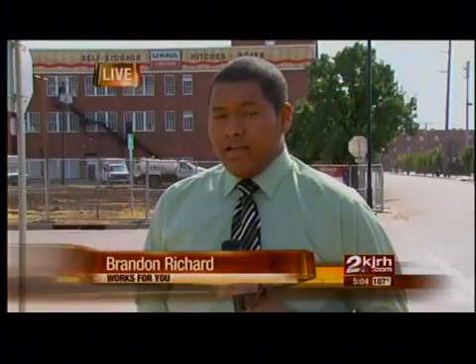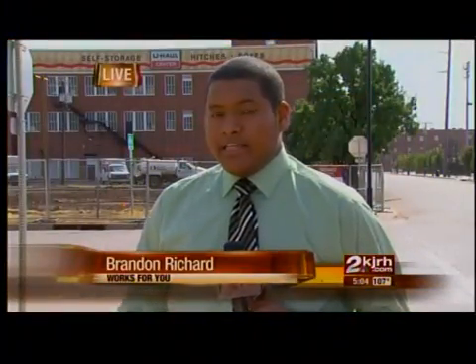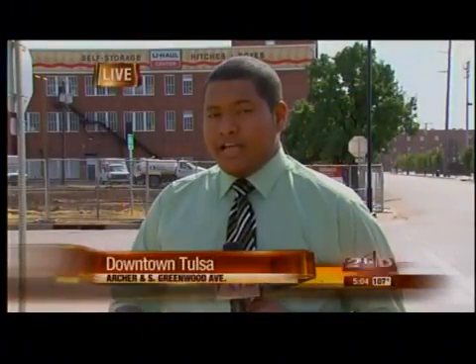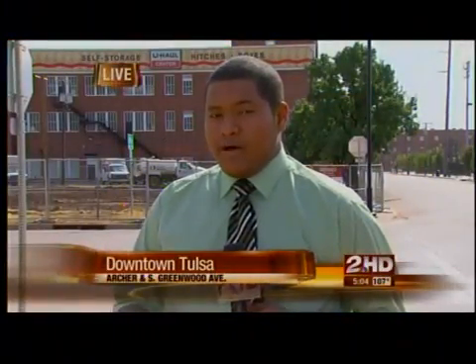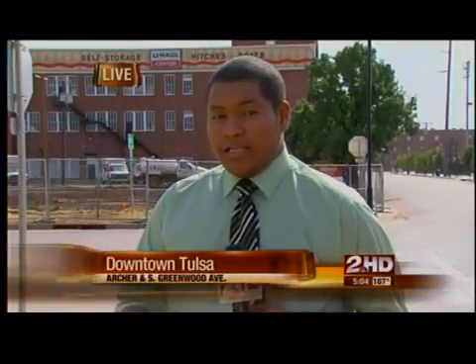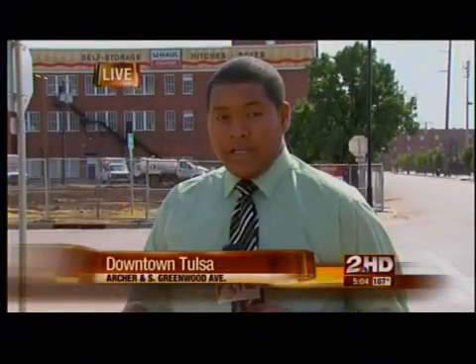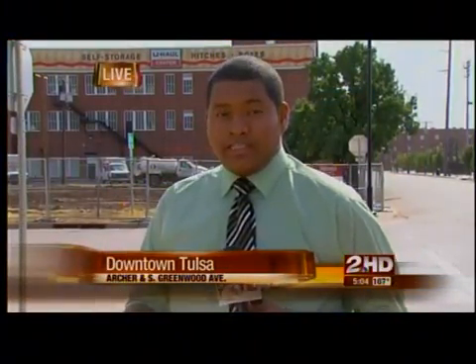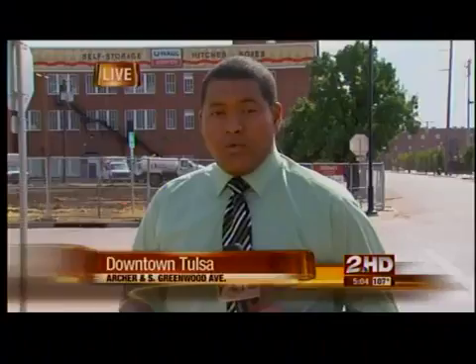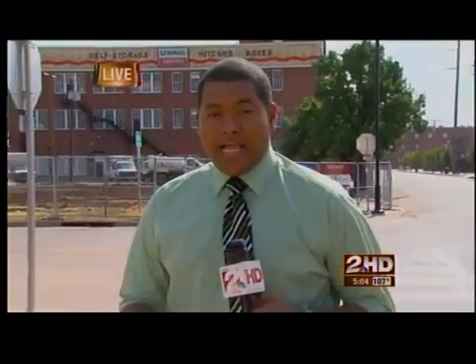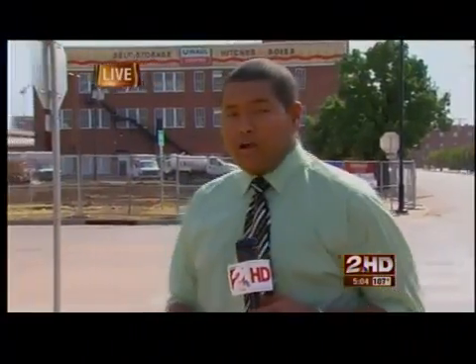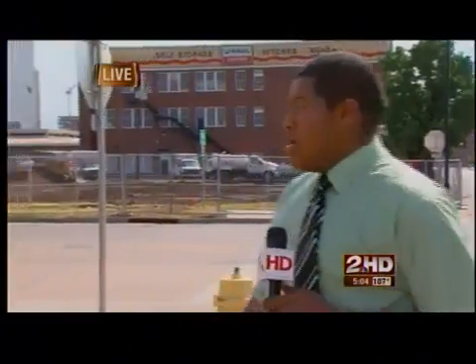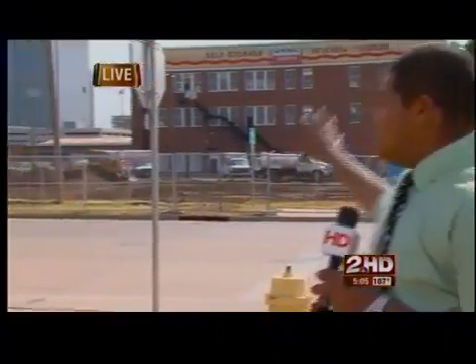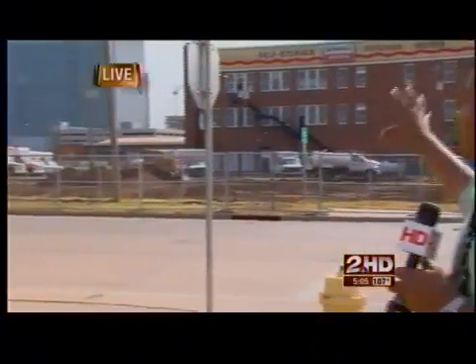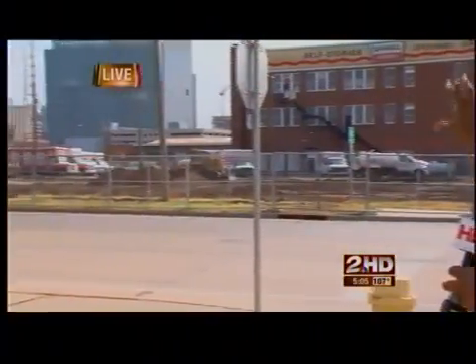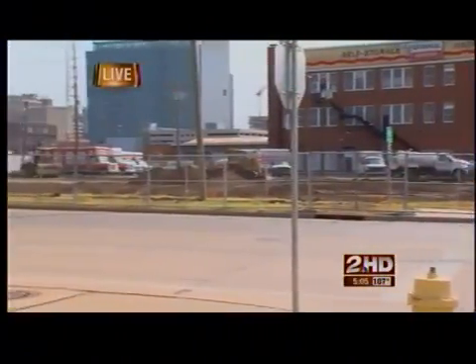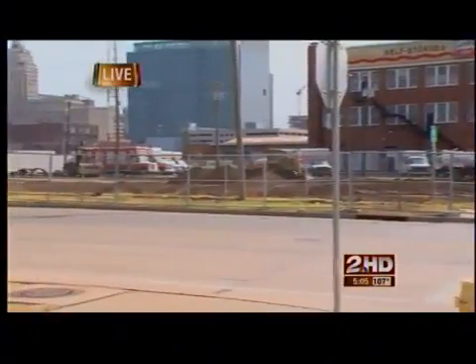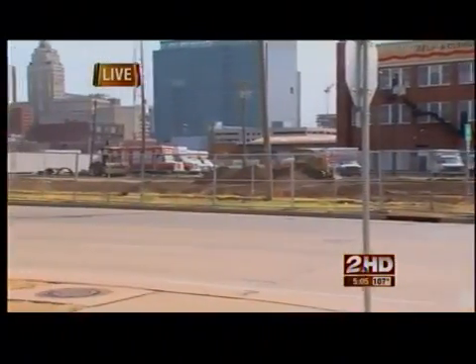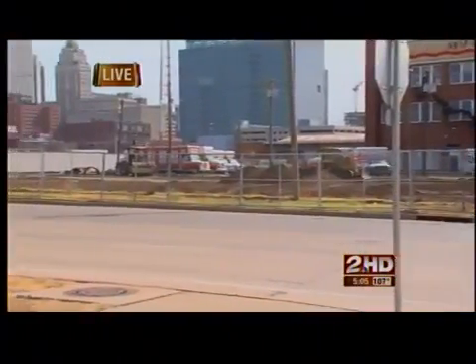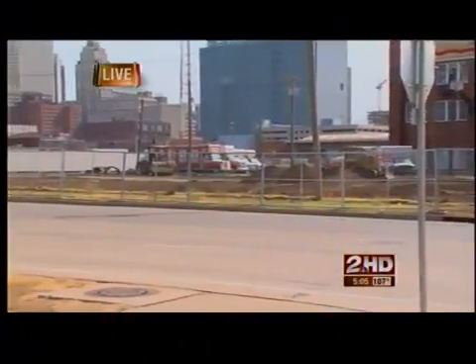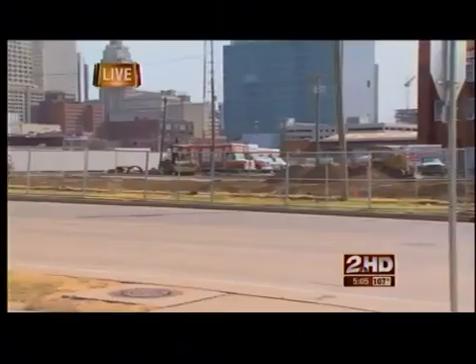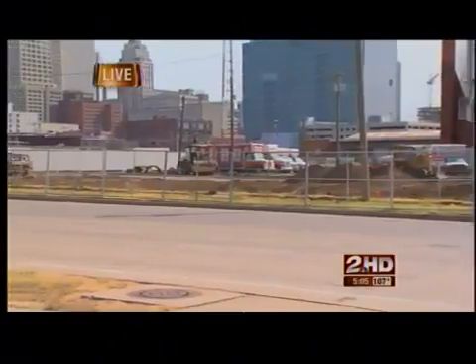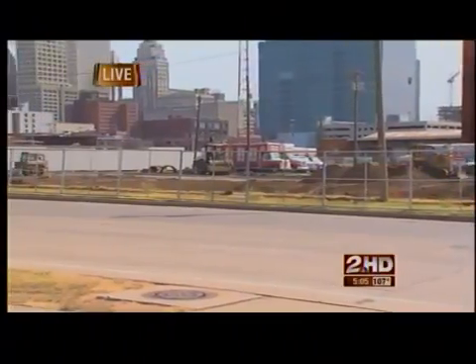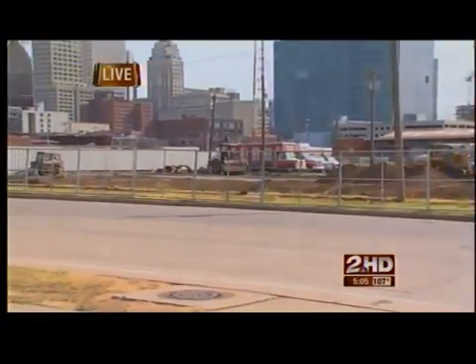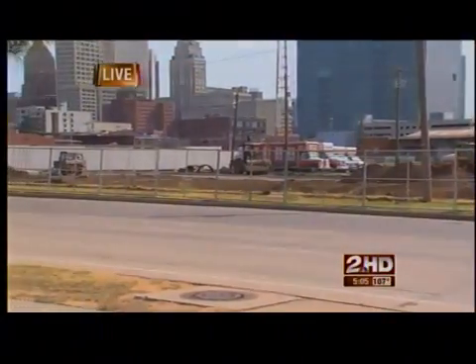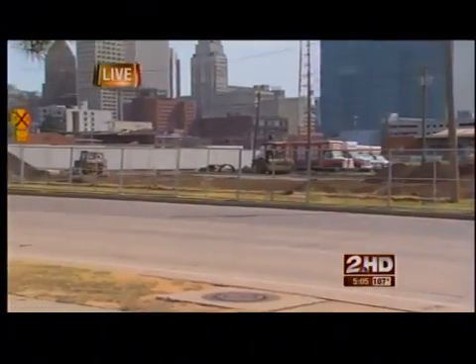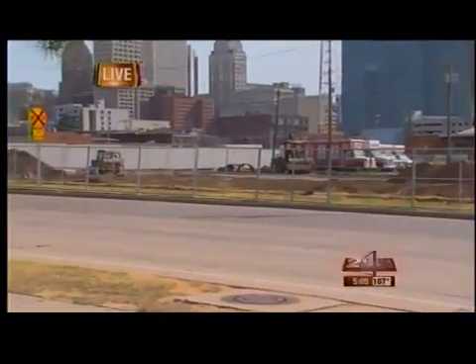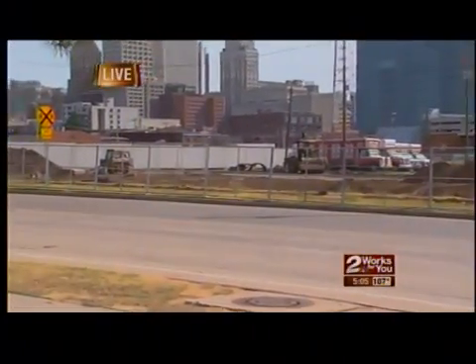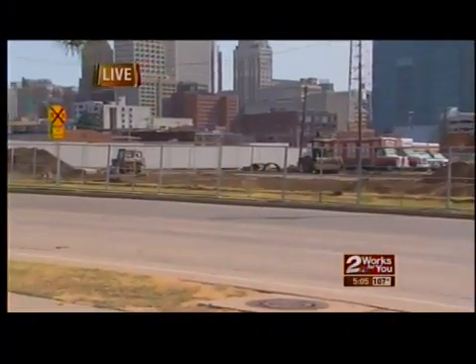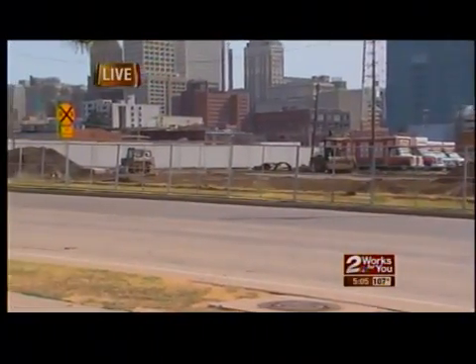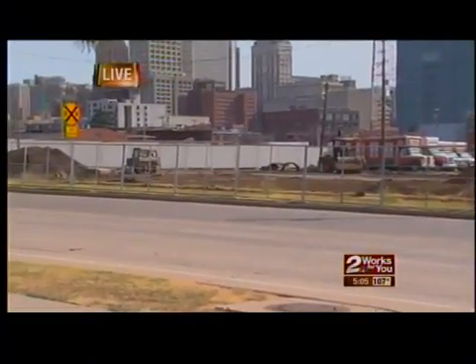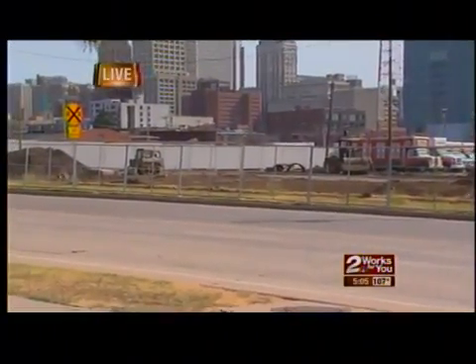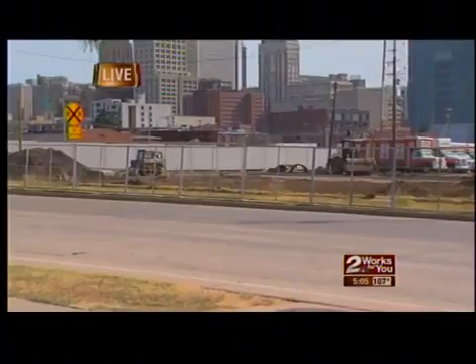Here on the eastern side of the ballpark in the Greenwood District, work has started on this new multi-purpose building. It'll house commercial space for about two or three businesses, as well as about 70 apartment units.